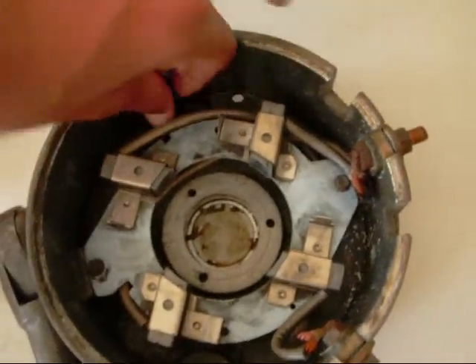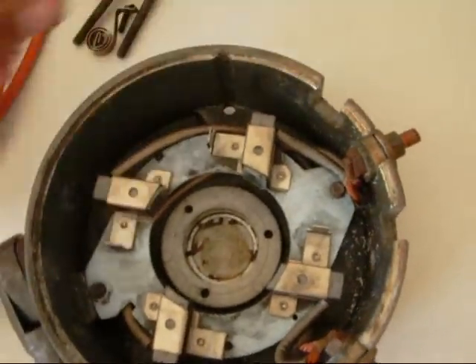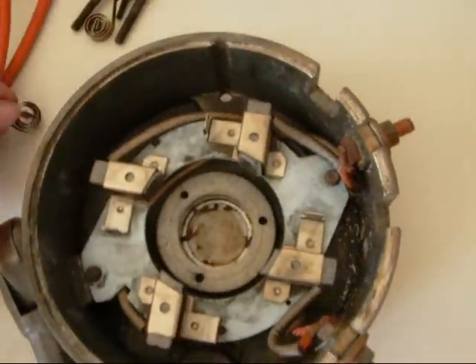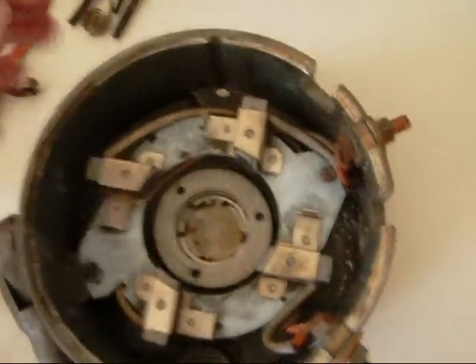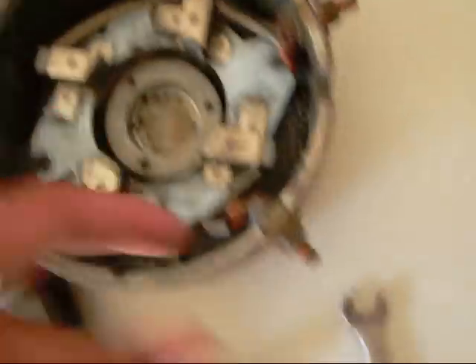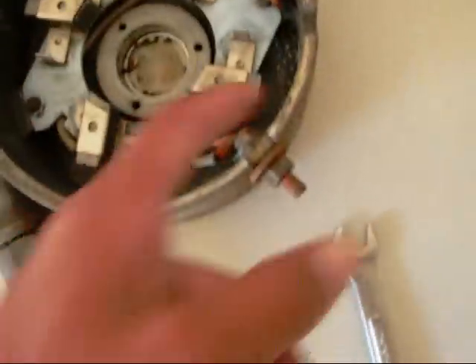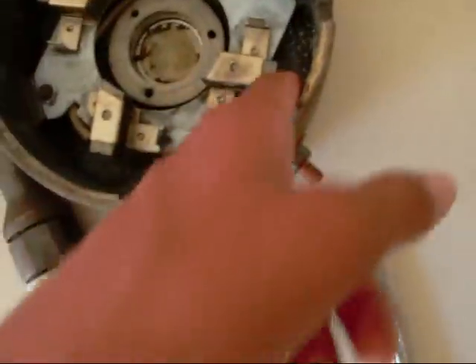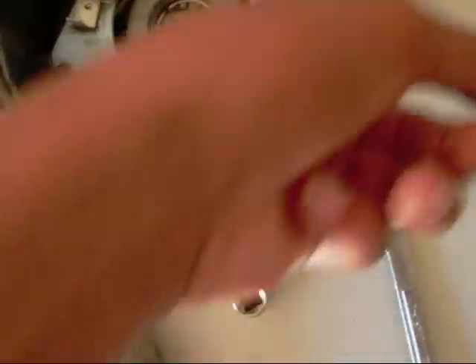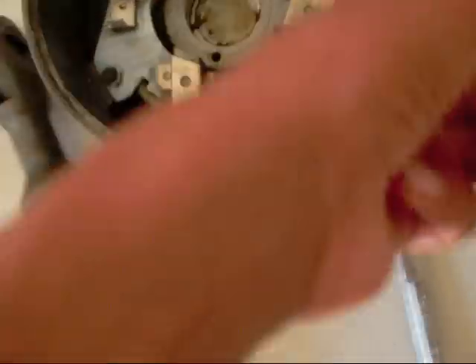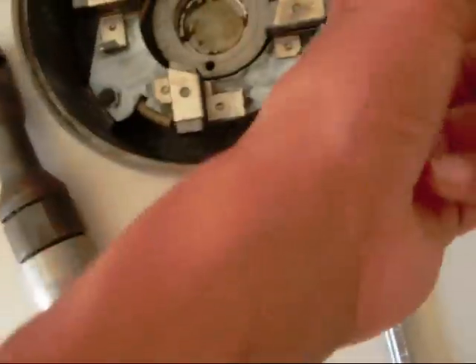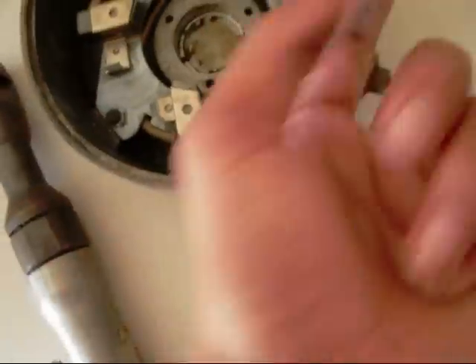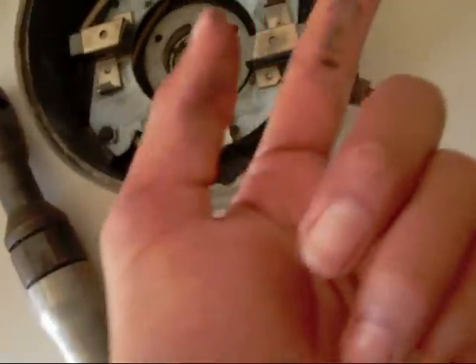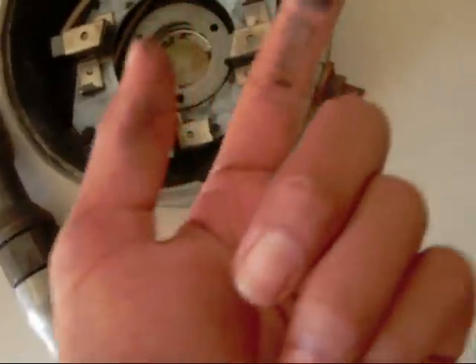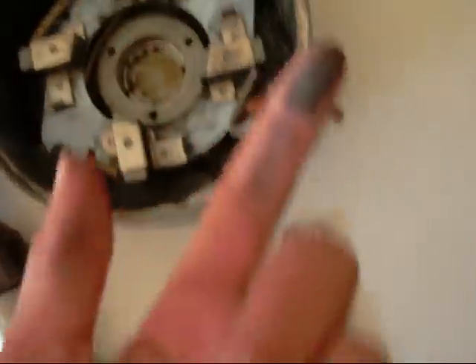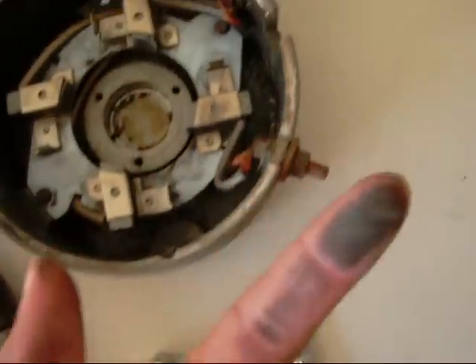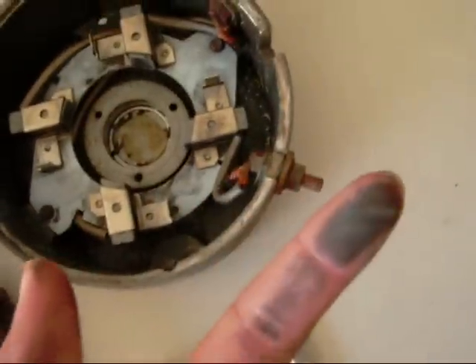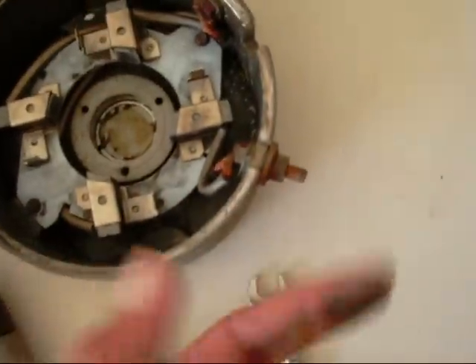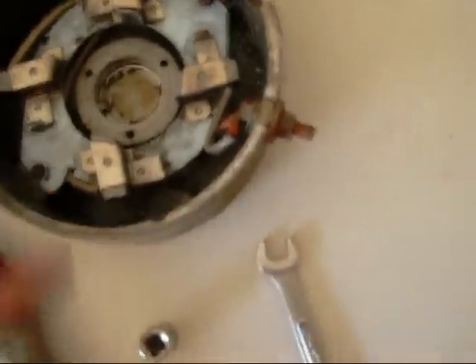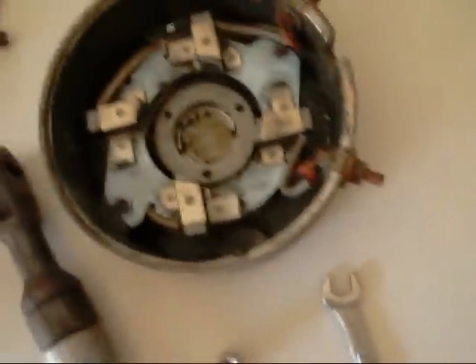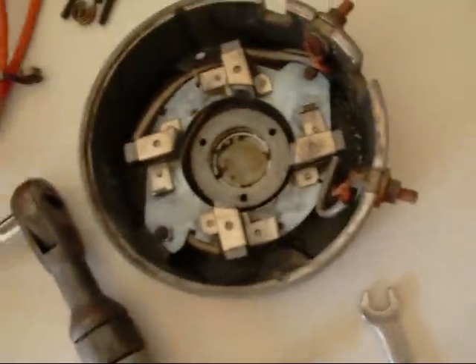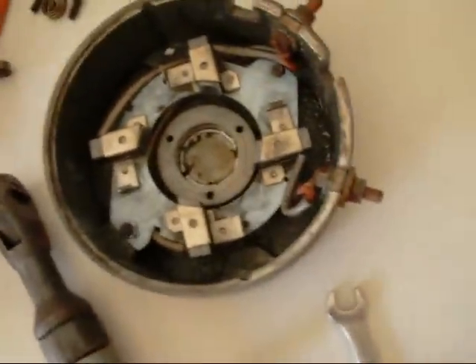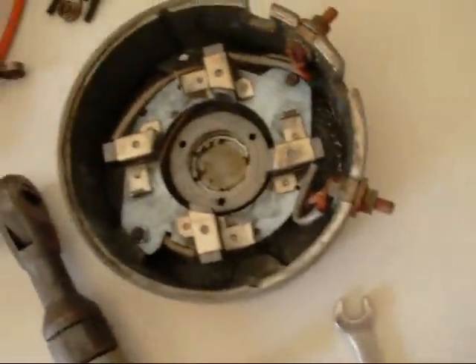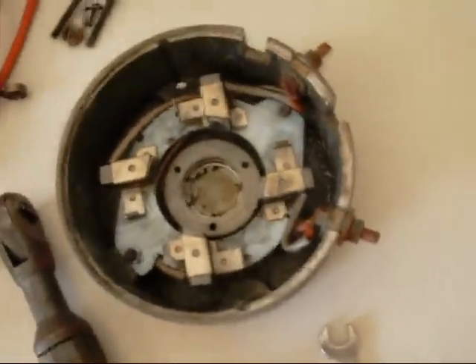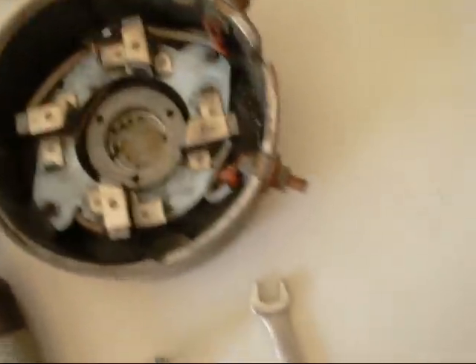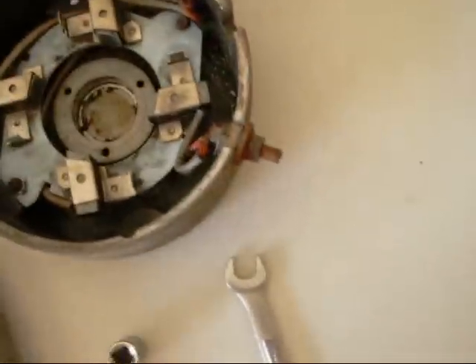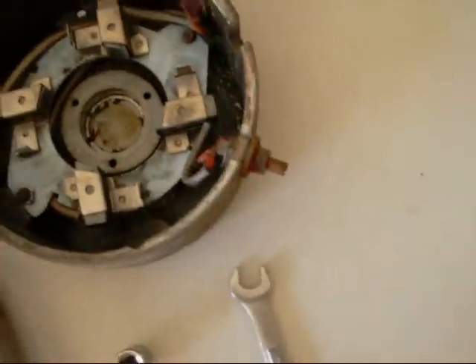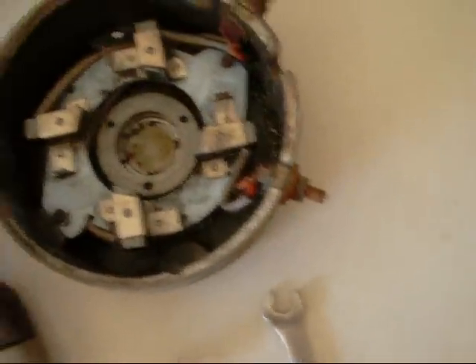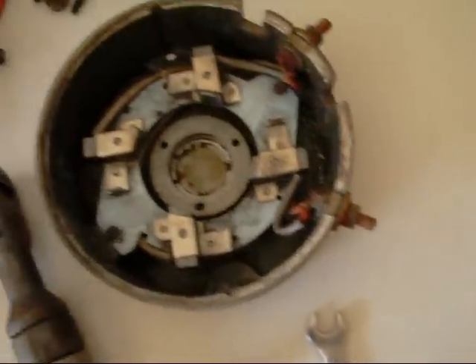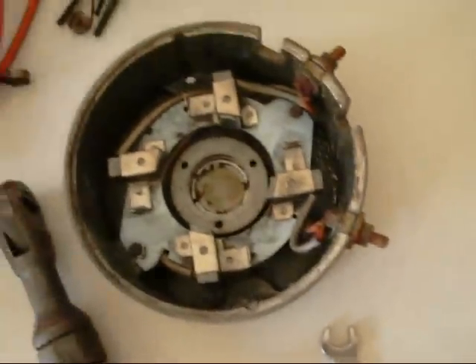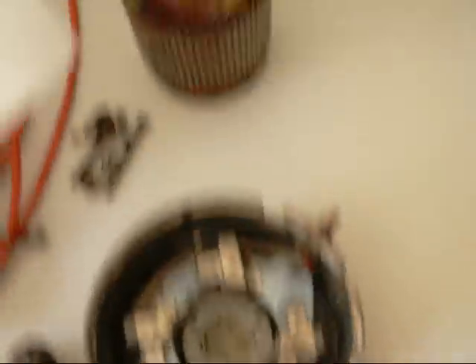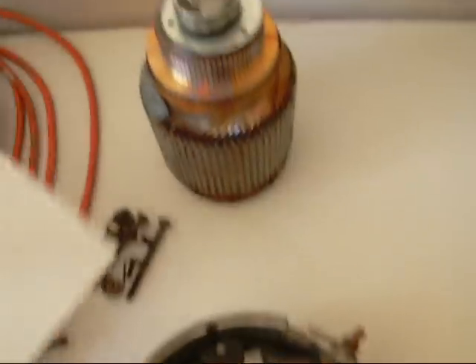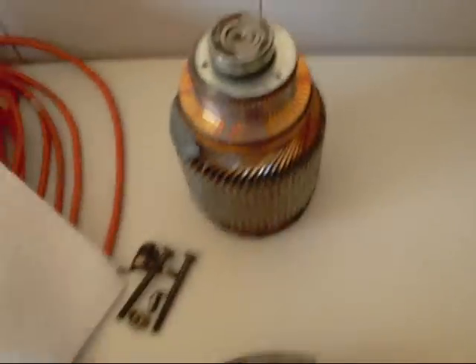I washed this out yesterday and I've been letting it dry. Now we're getting ready to put it back together.